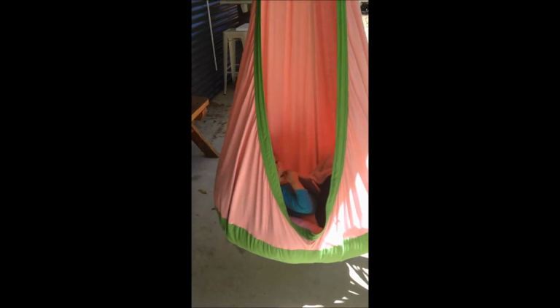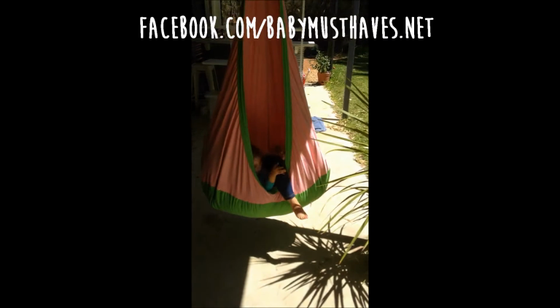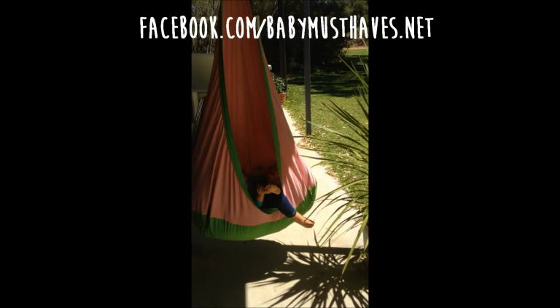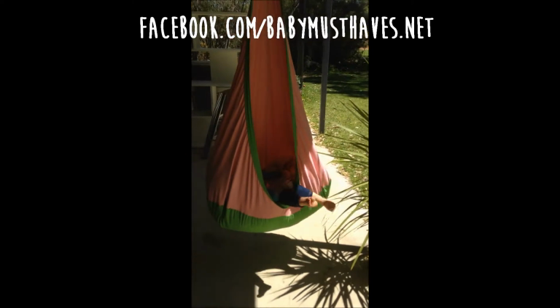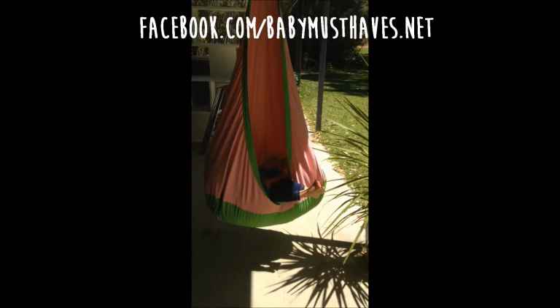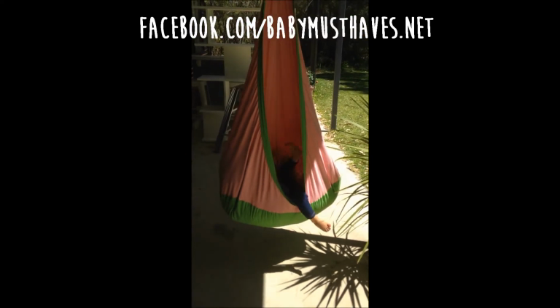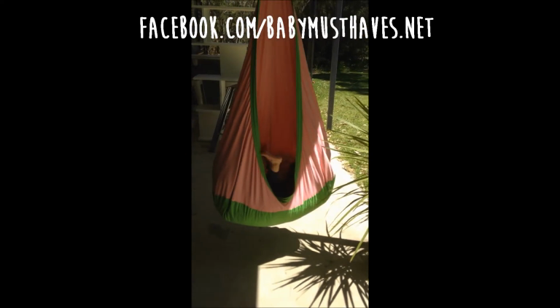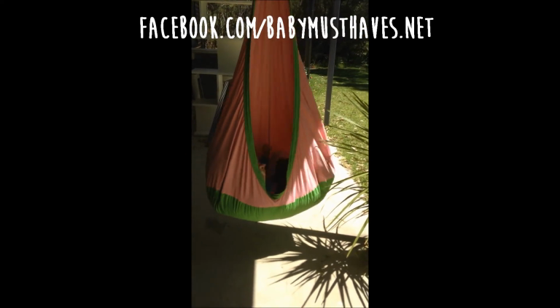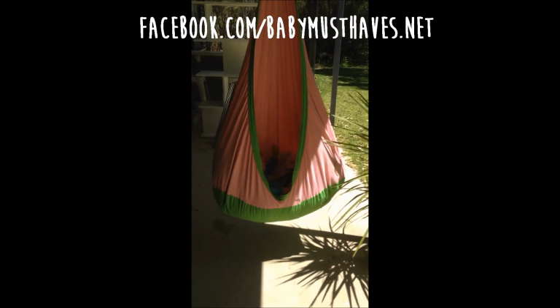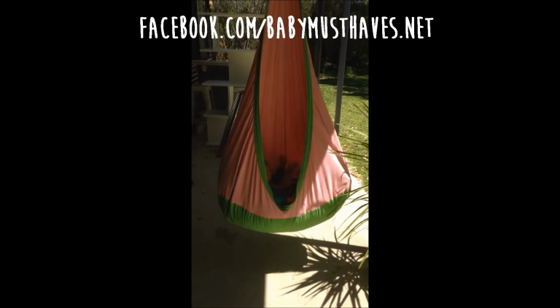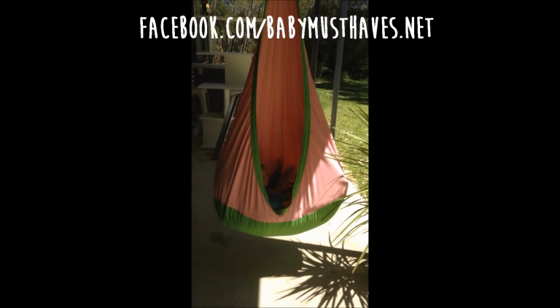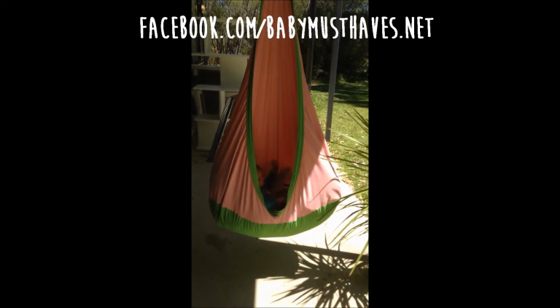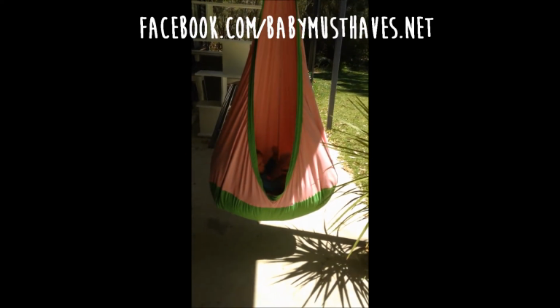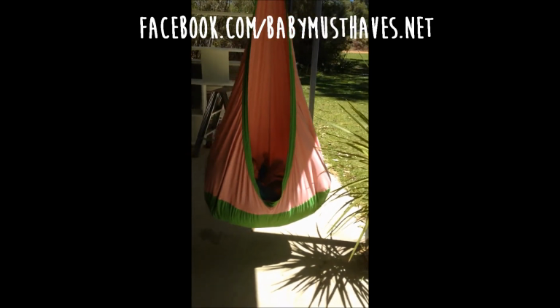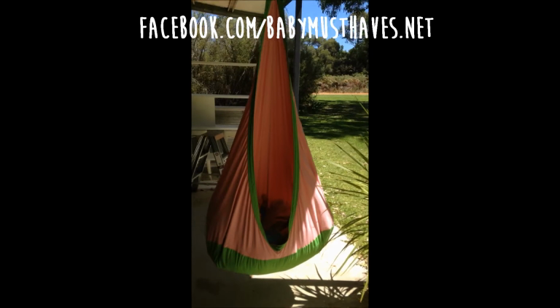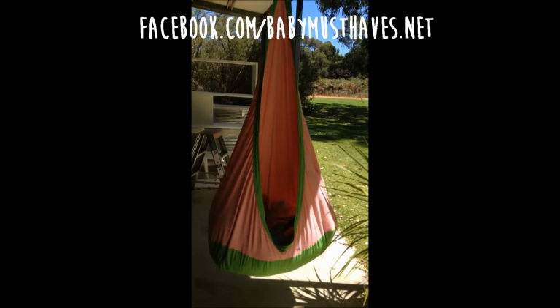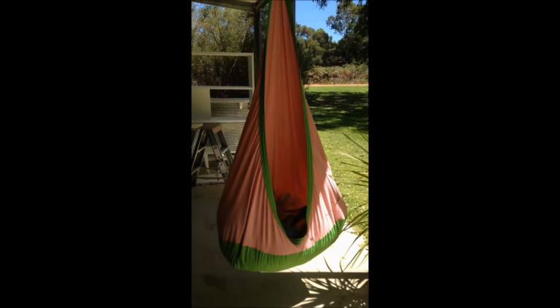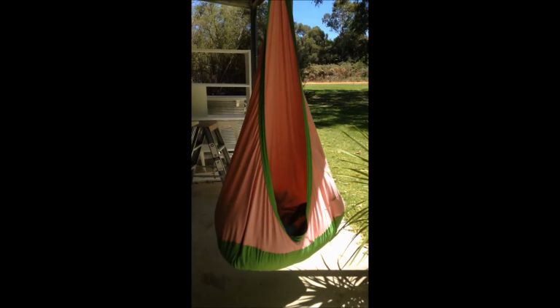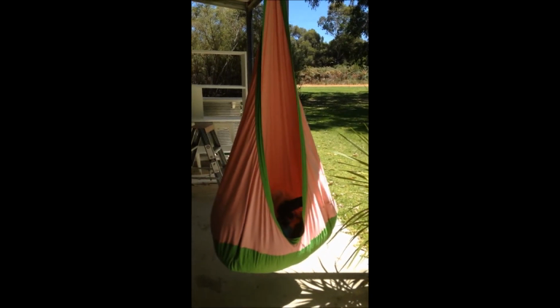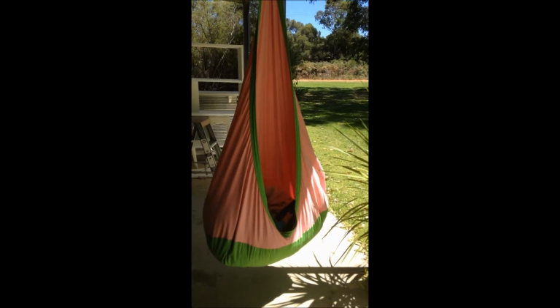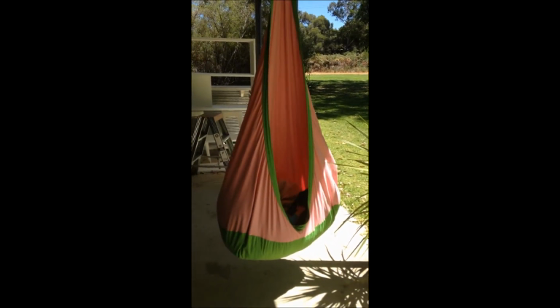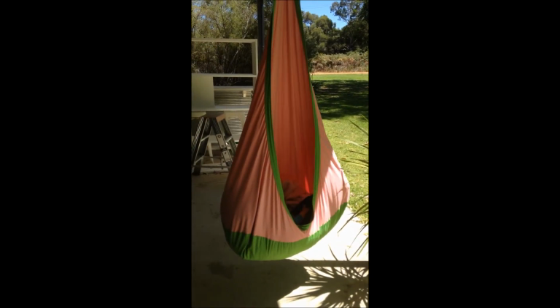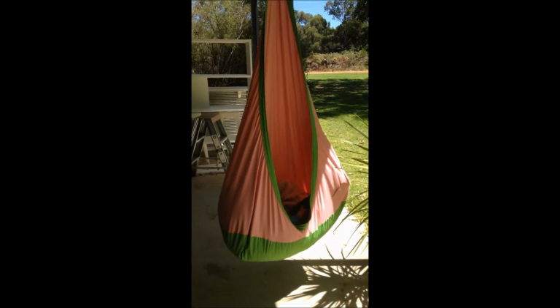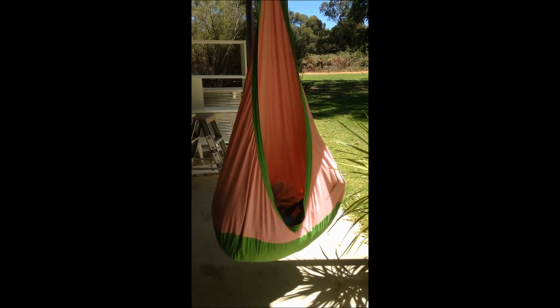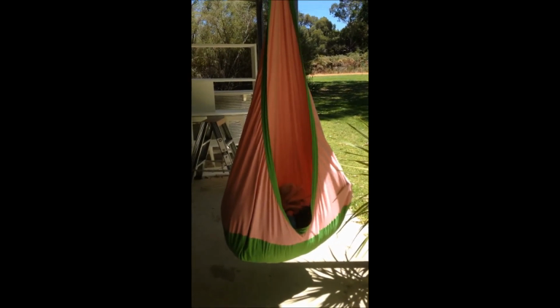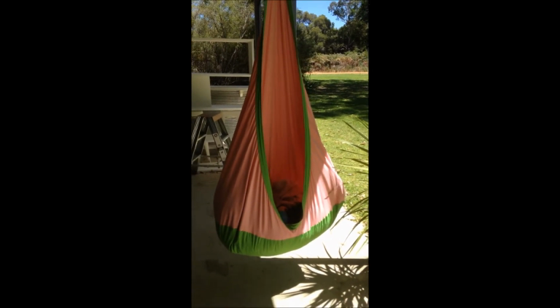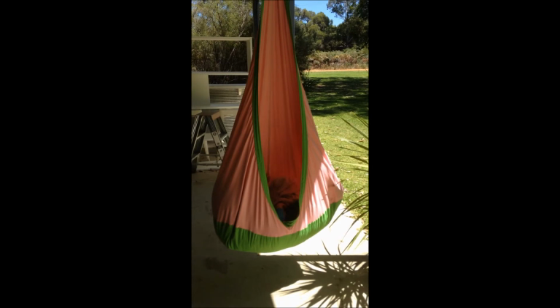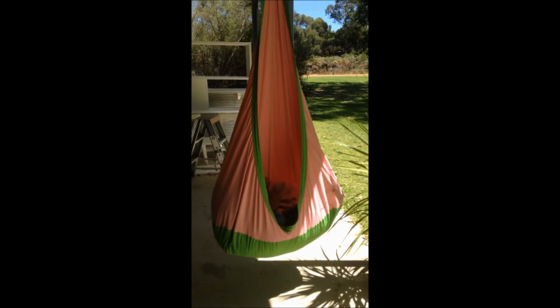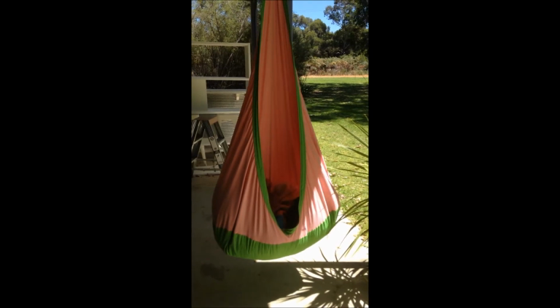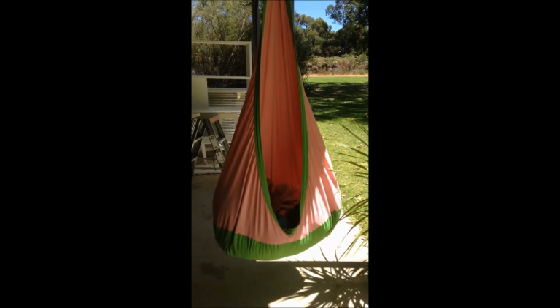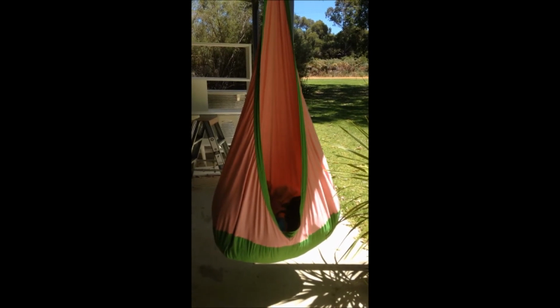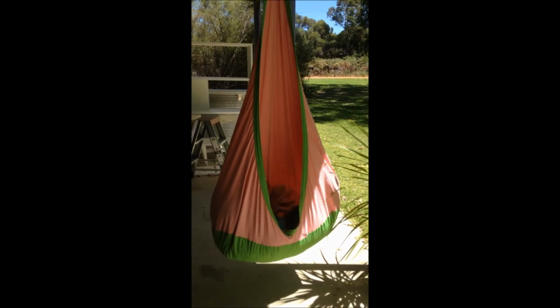The company is giving one of these away, so head to our Facebook page for more details. To see the full review, go to the babymustshaves.net website. Thanks for watching our review of the Mocha Joey Chair!